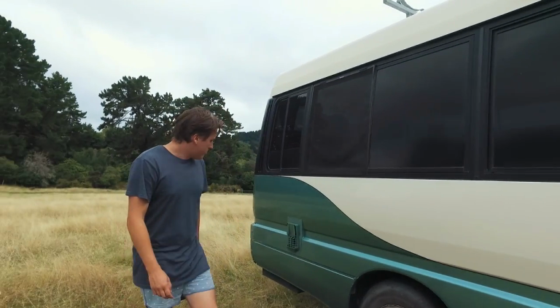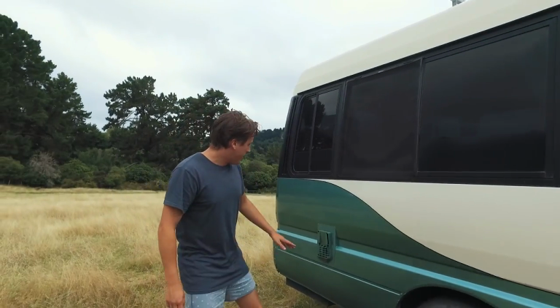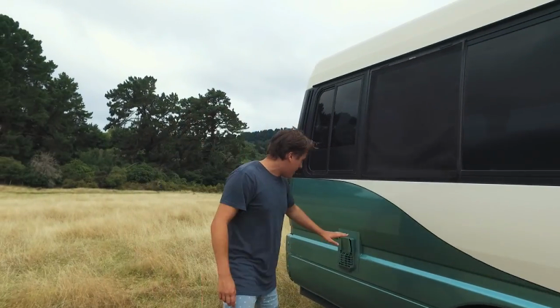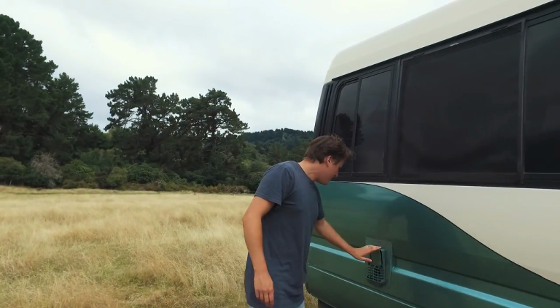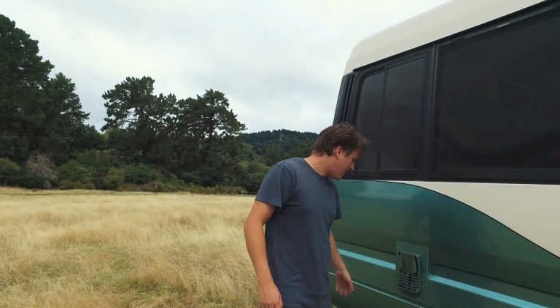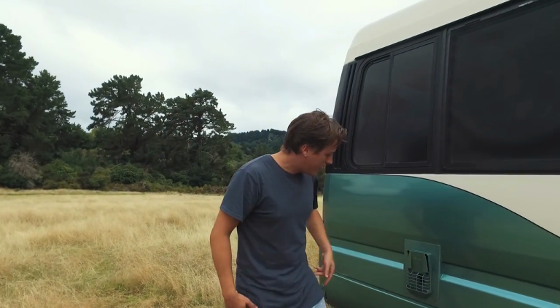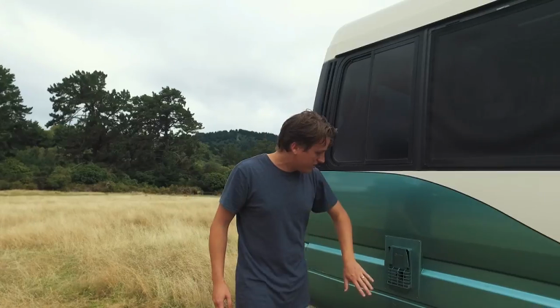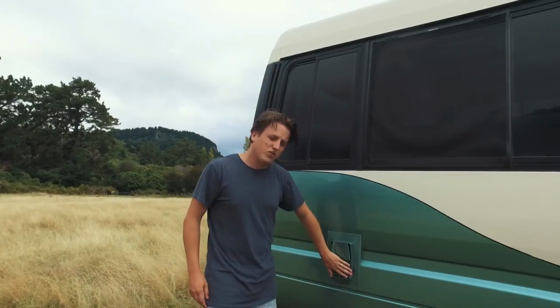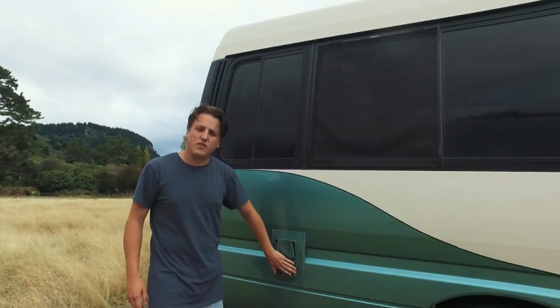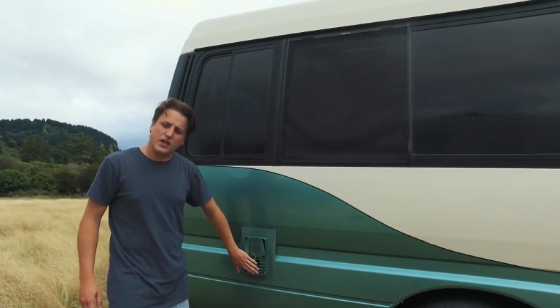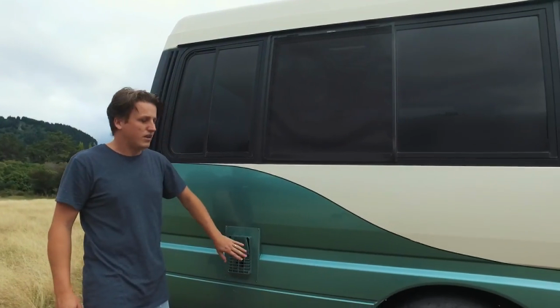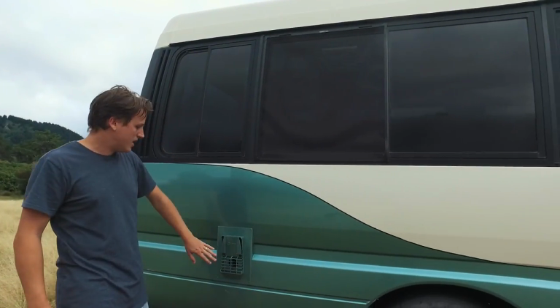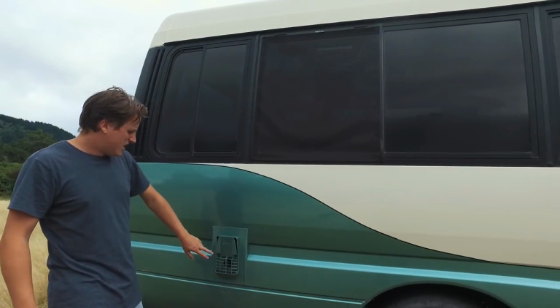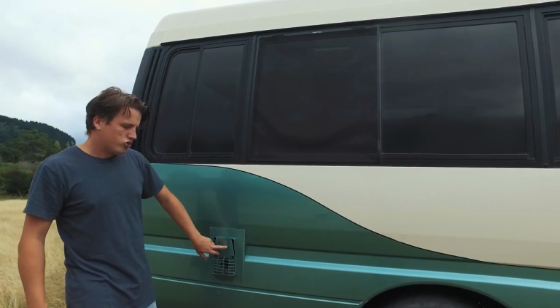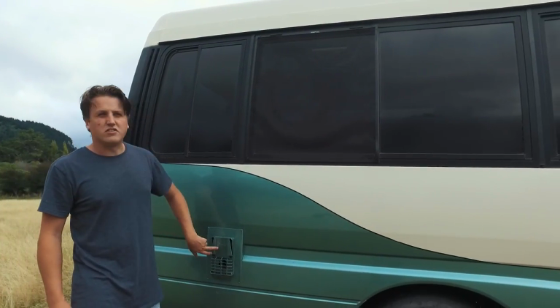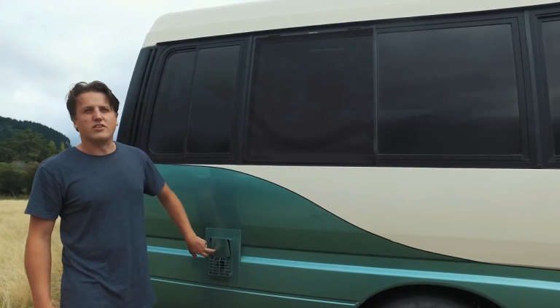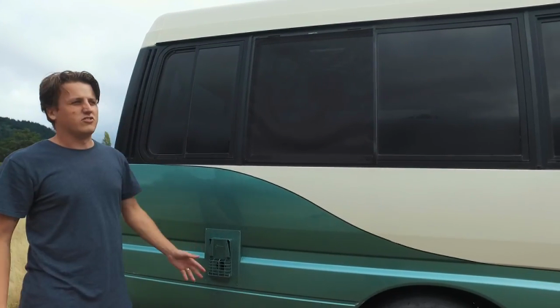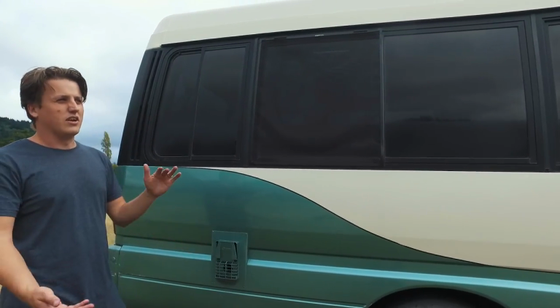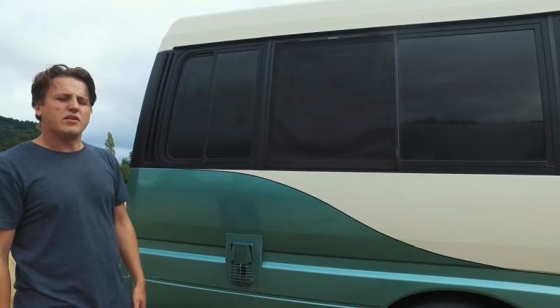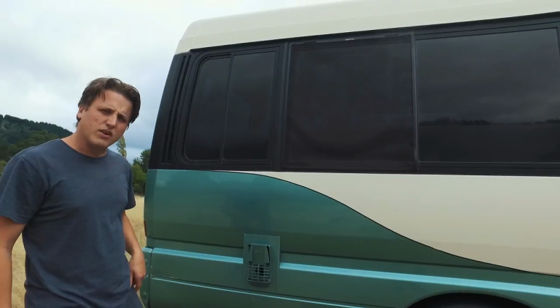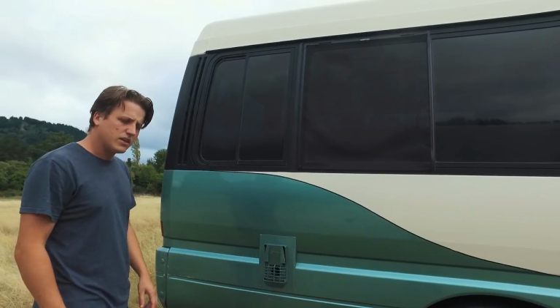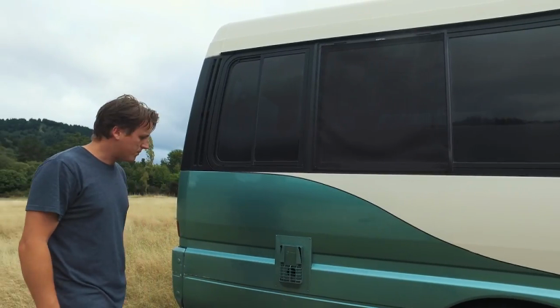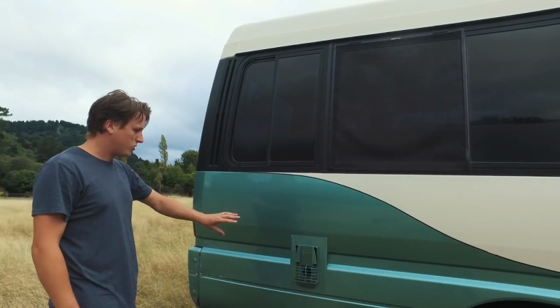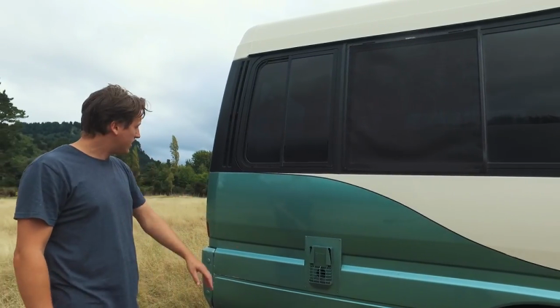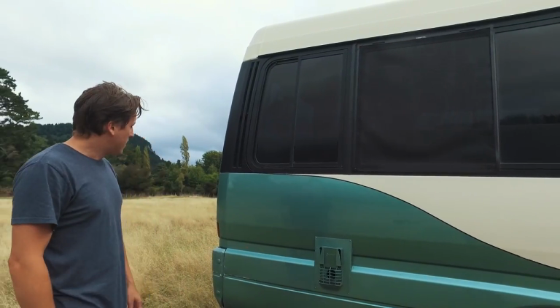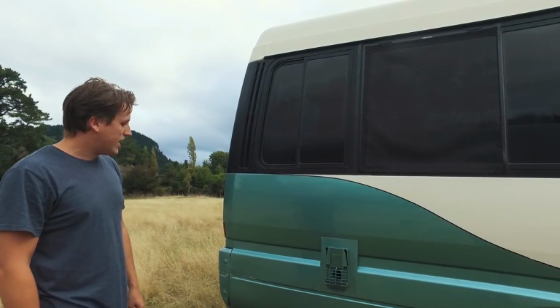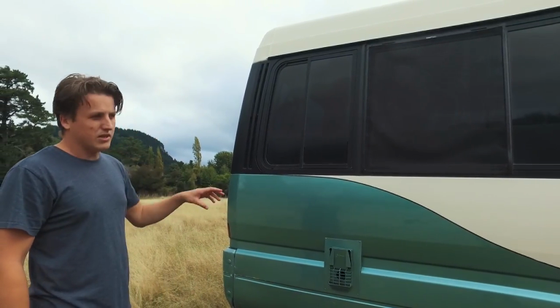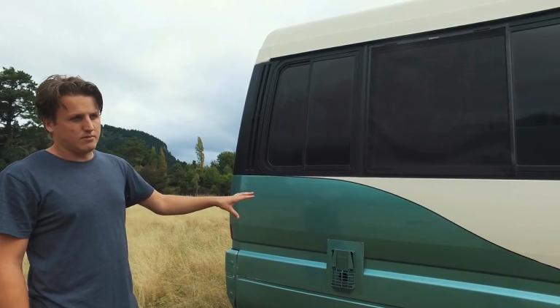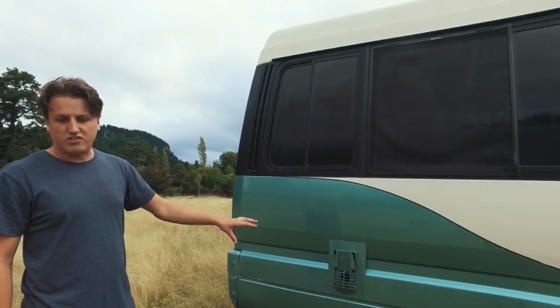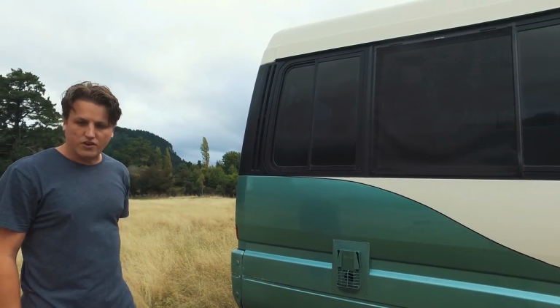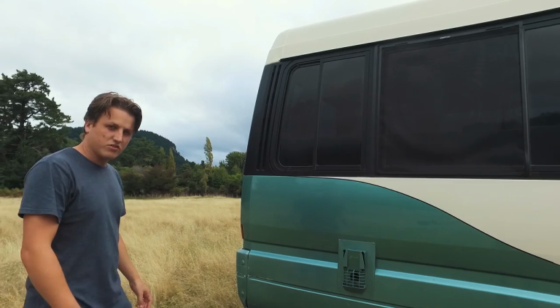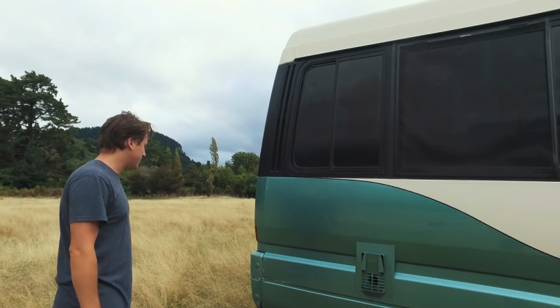Back here we have our water heater — this is the external vent for it. We have a little Truma water cylinder in there, just a 12 litre gas water cylinder. Really economic, stays hot overnight which is wonderful.